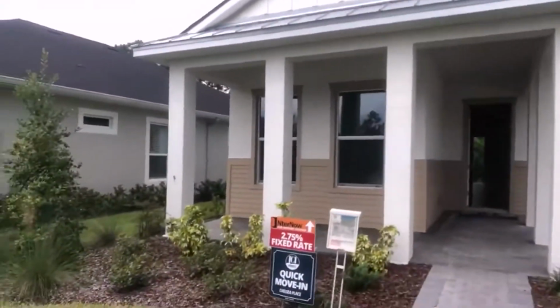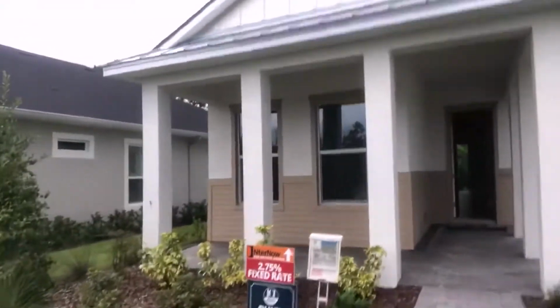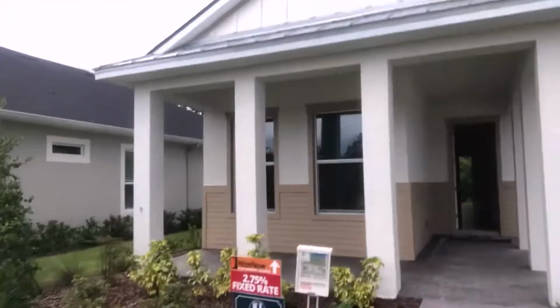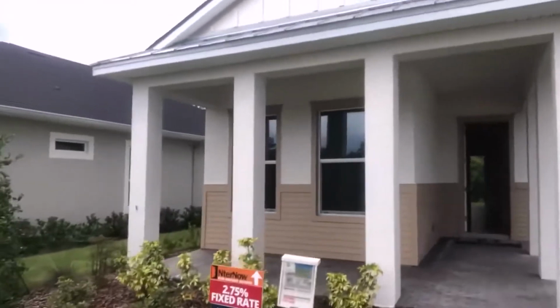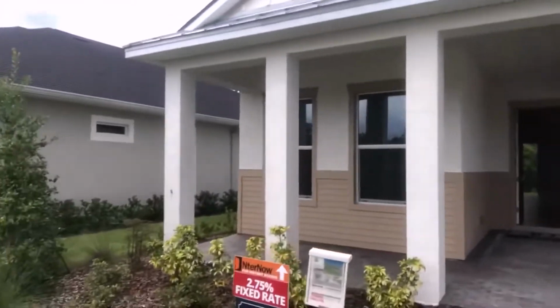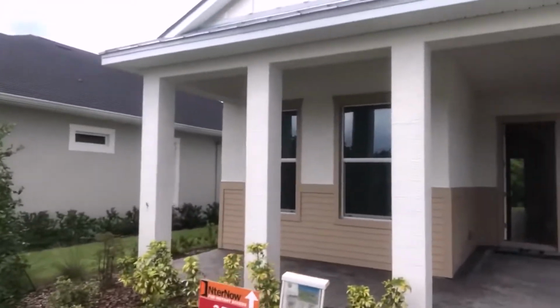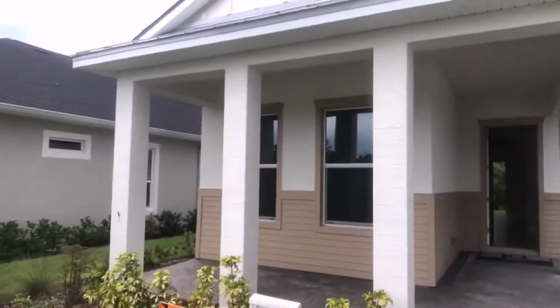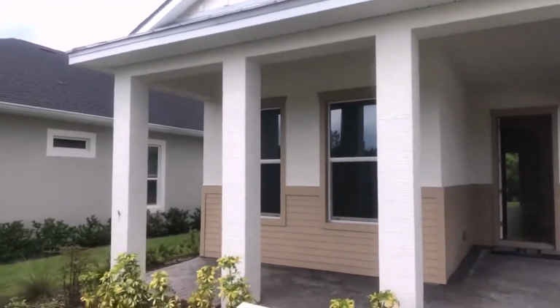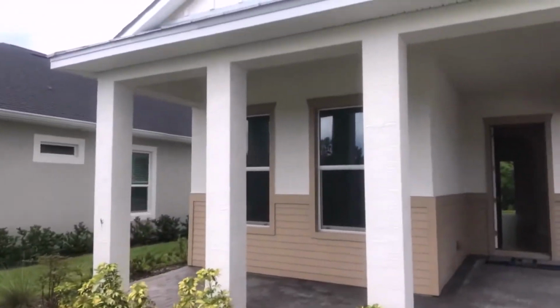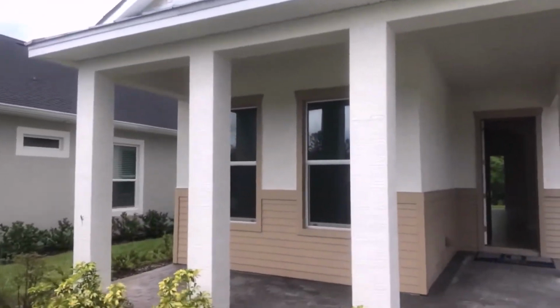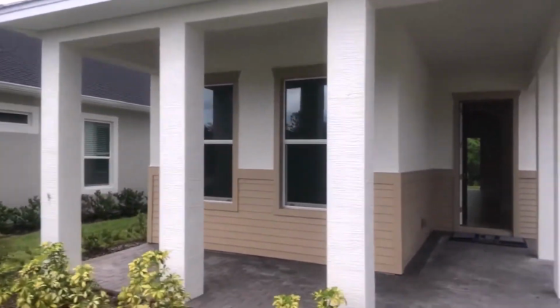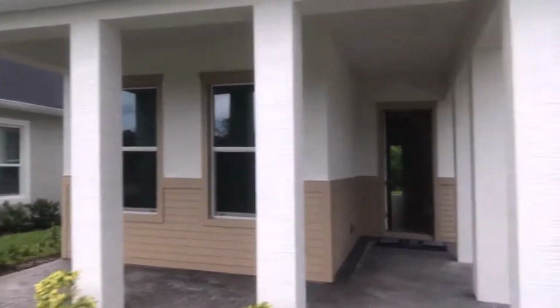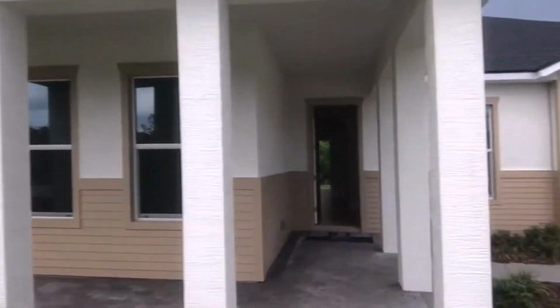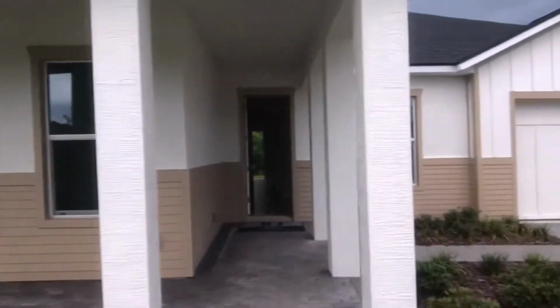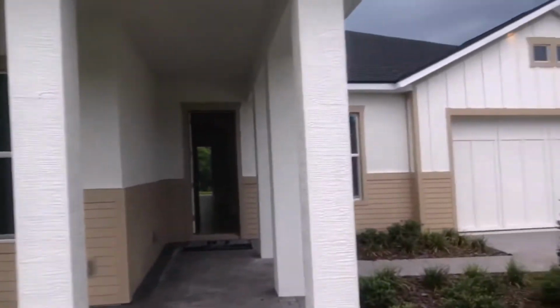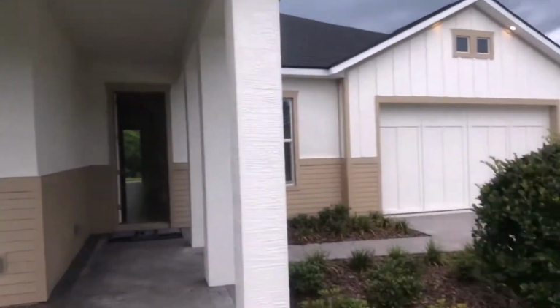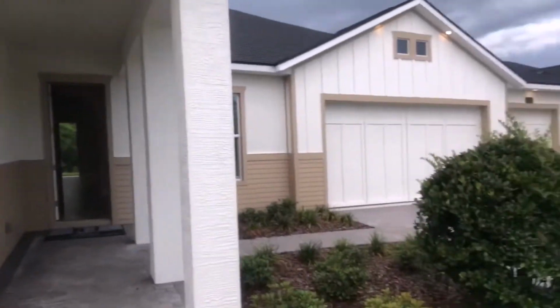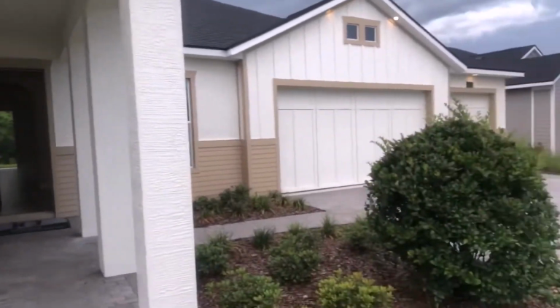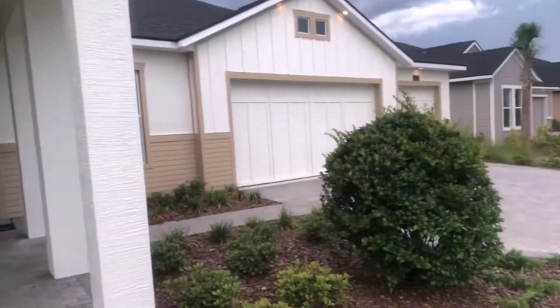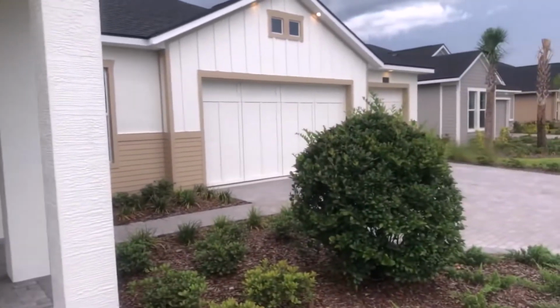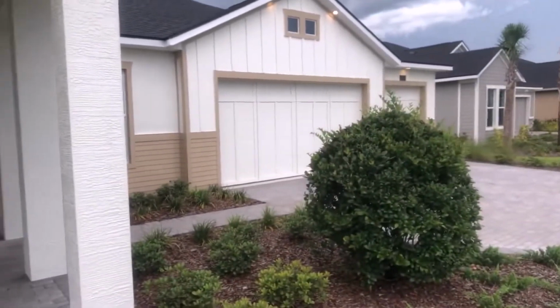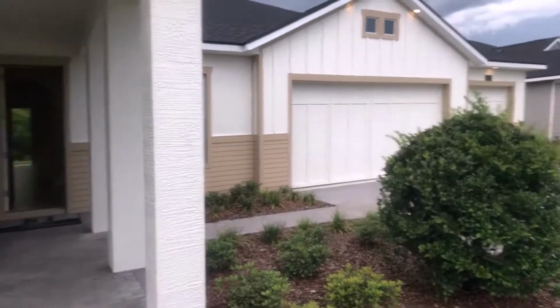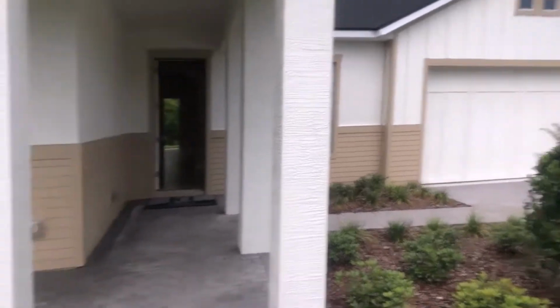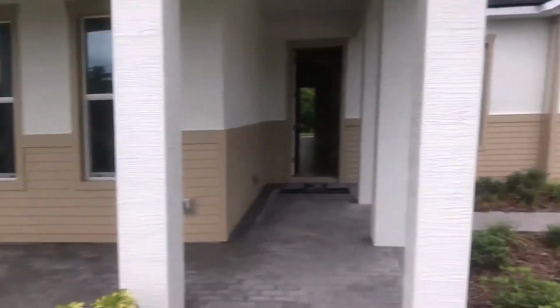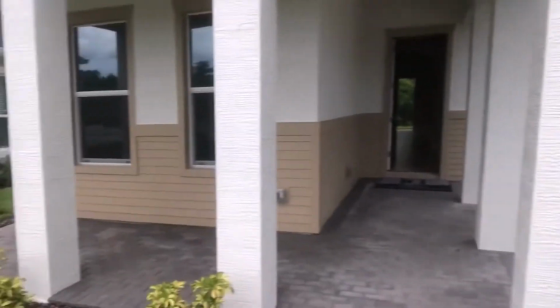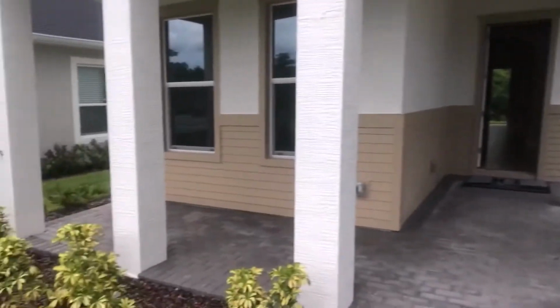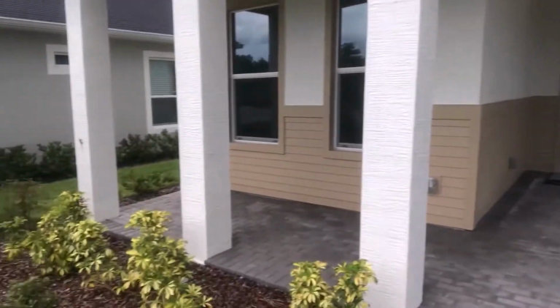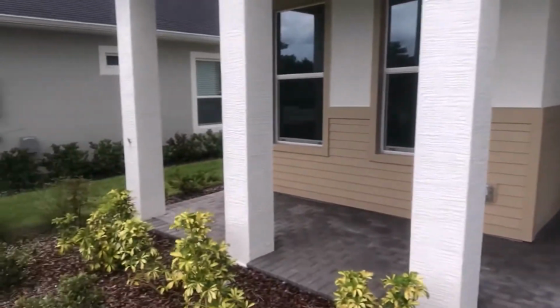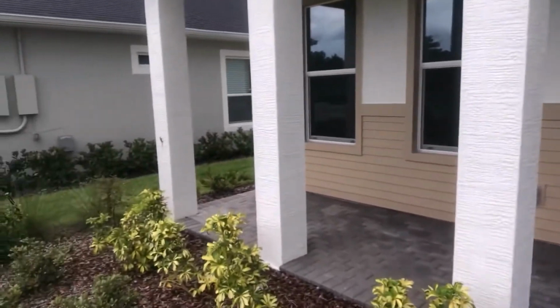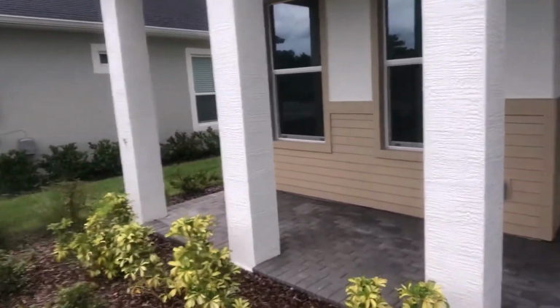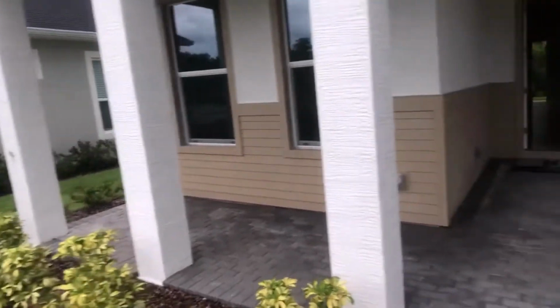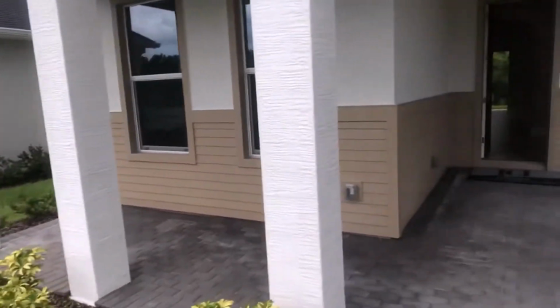As we approach, you can see the inviting front porch and the landscaping. Let's go inside.